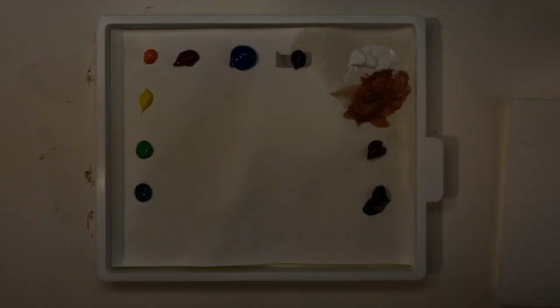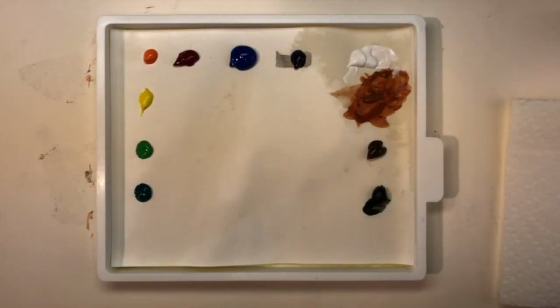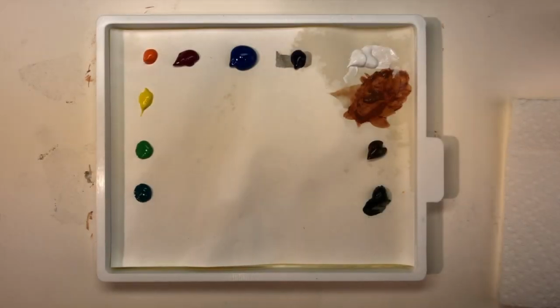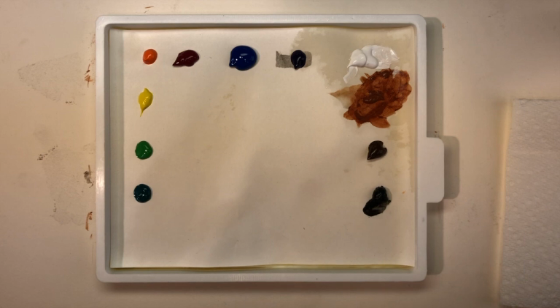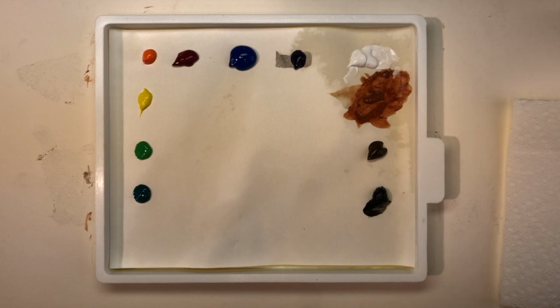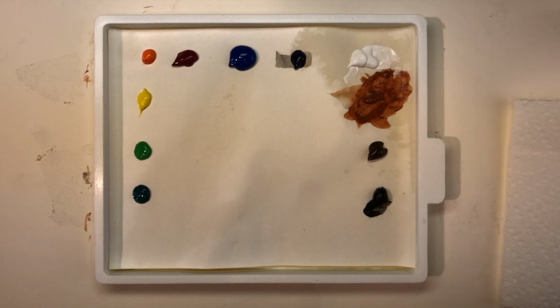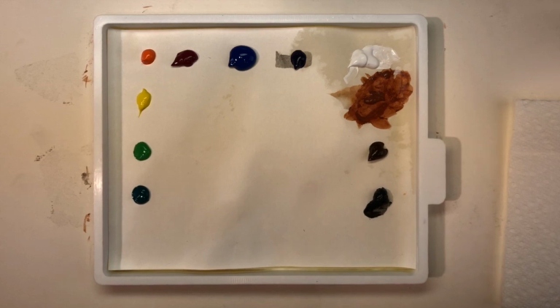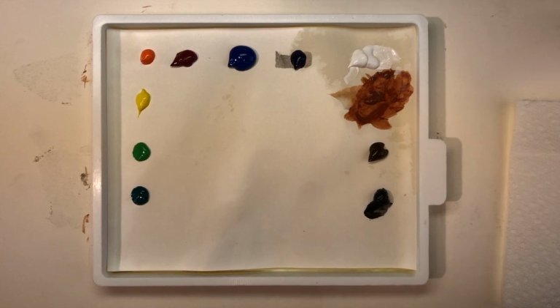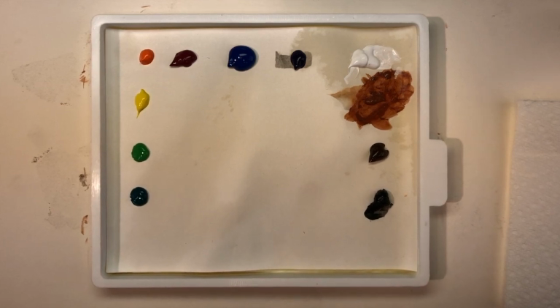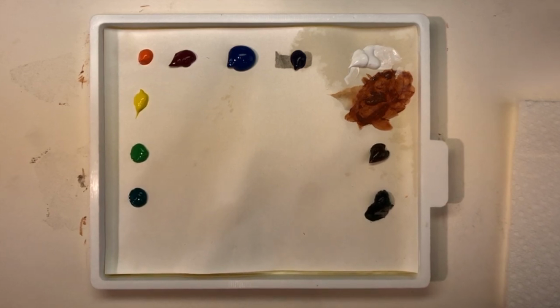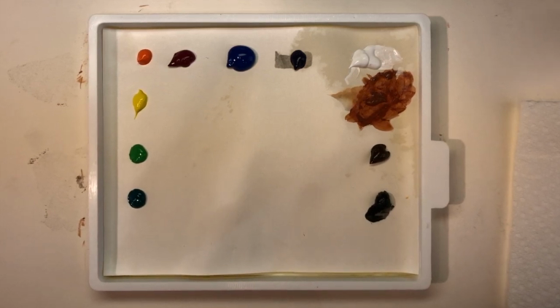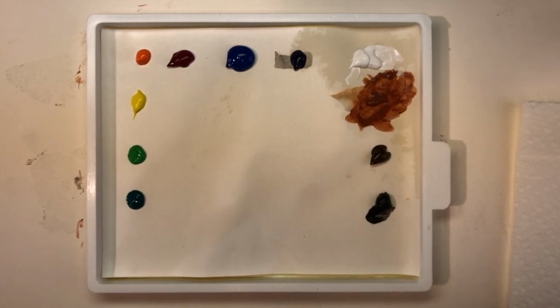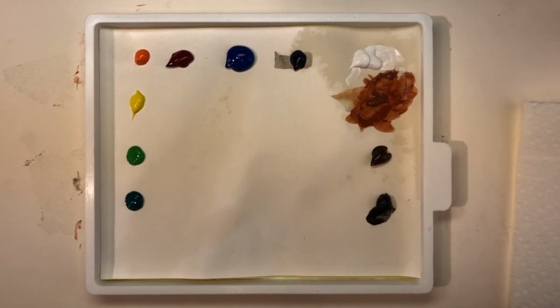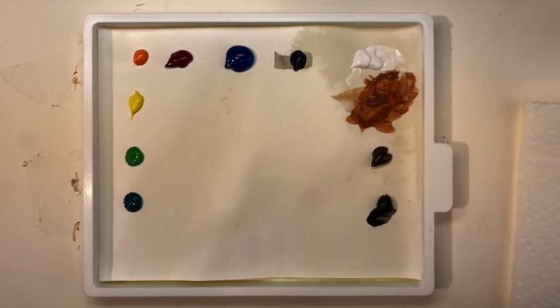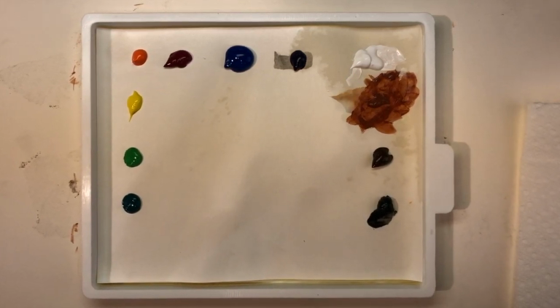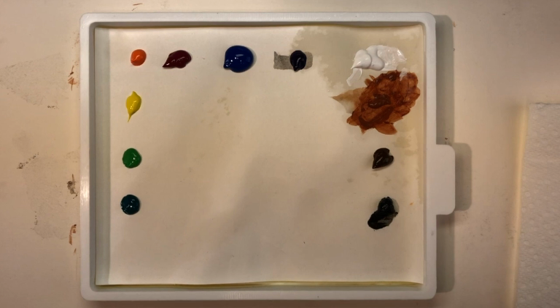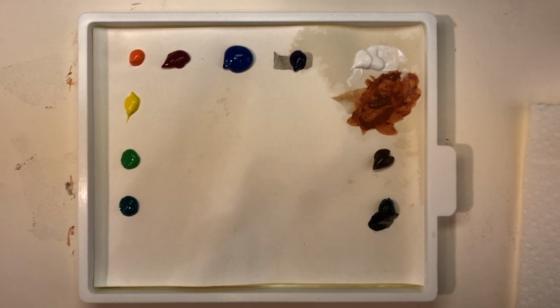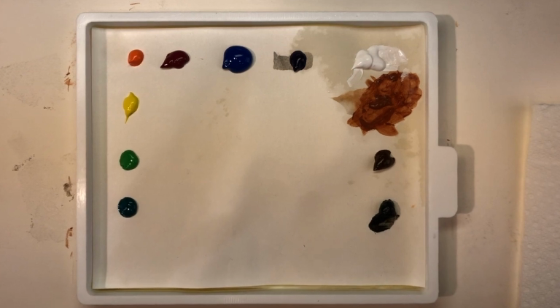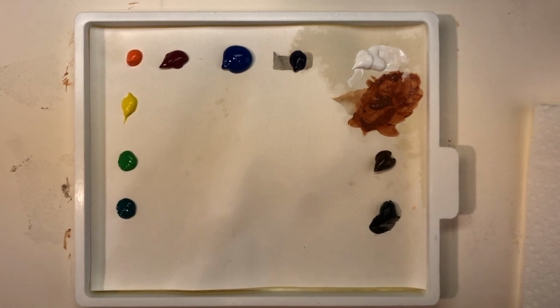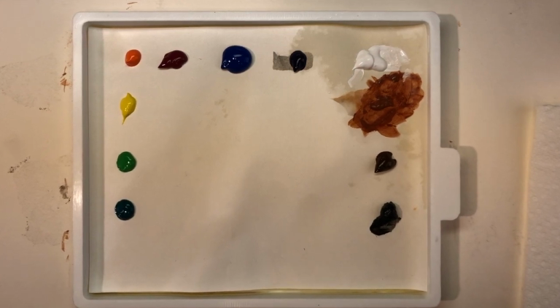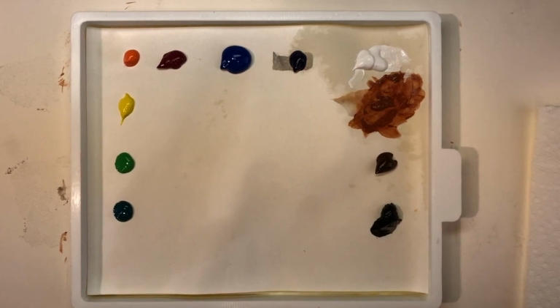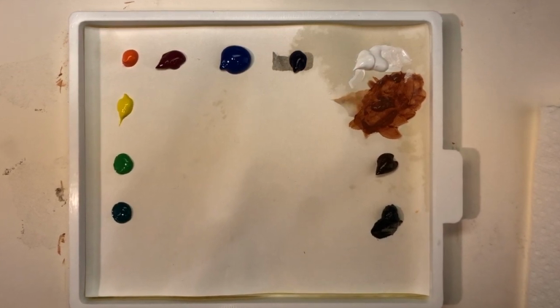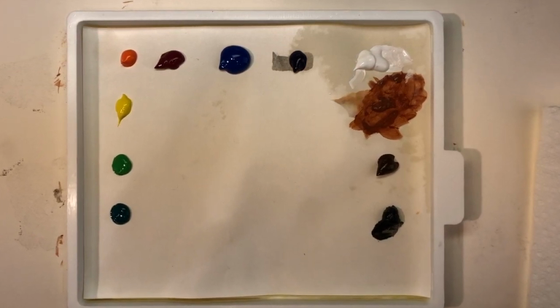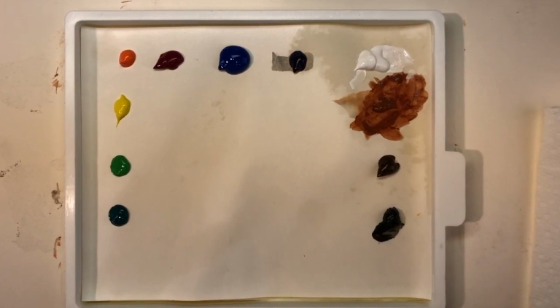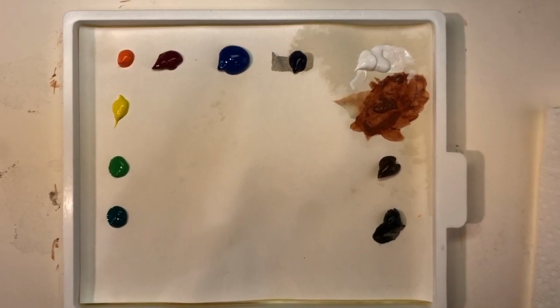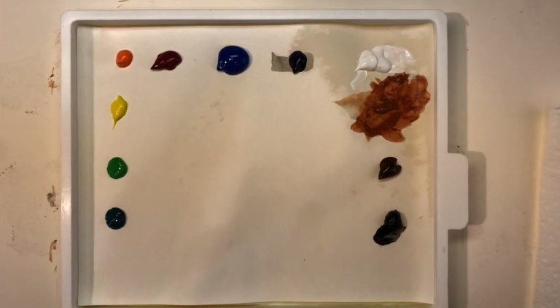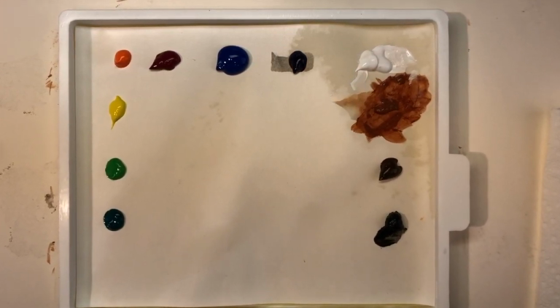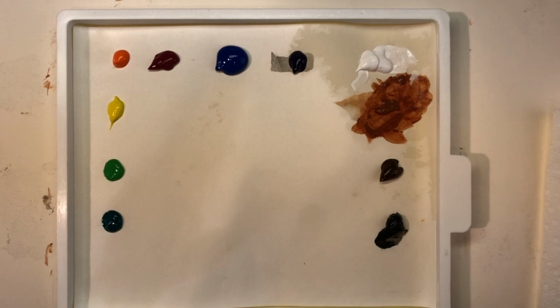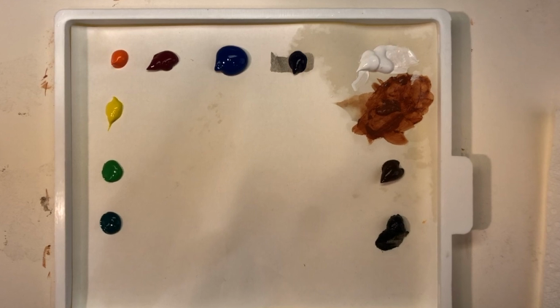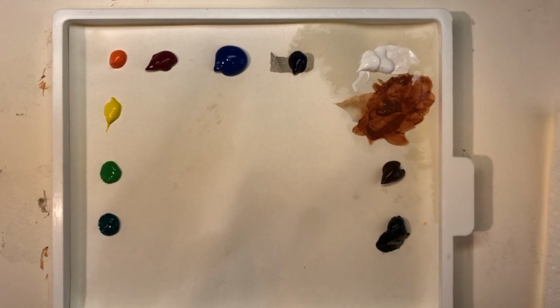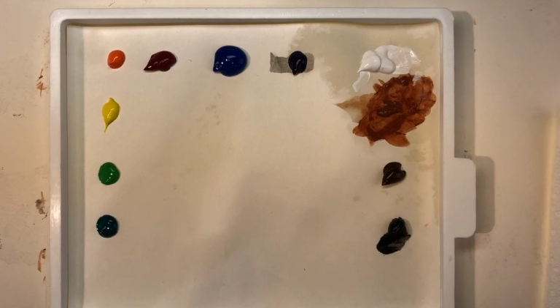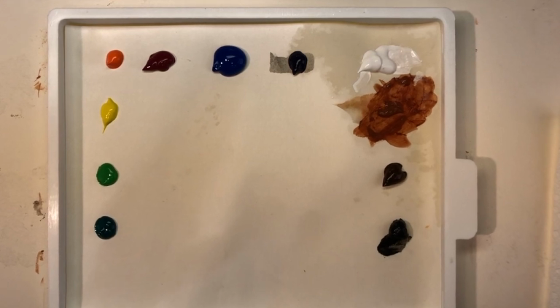Let's get started by setting up the palette. I'm using the same stay-wet palette for acrylic paints. I begin by placing all my root colors around the edges — the root colors are the paints right out of the tube. Then I use the middle for my mixing area.